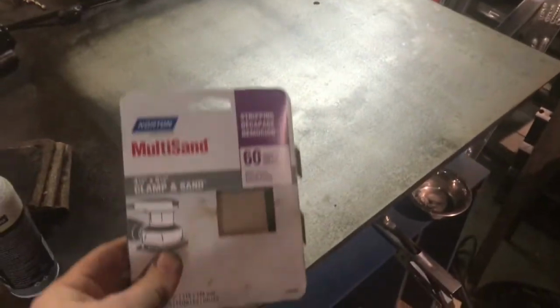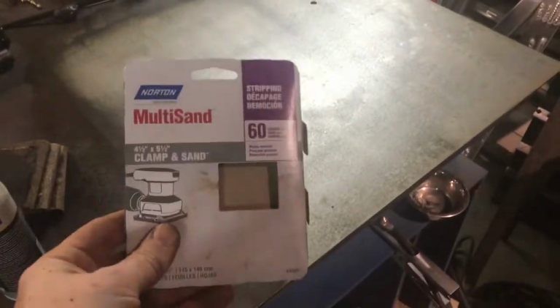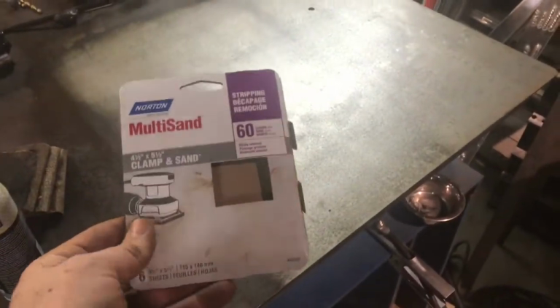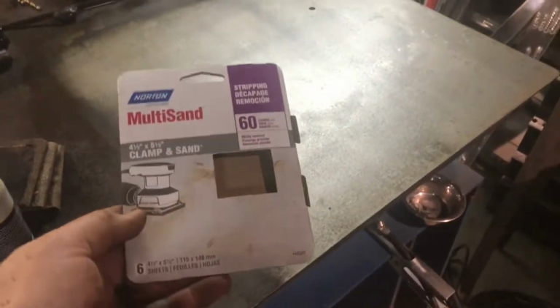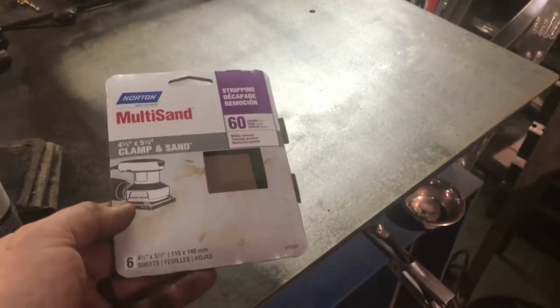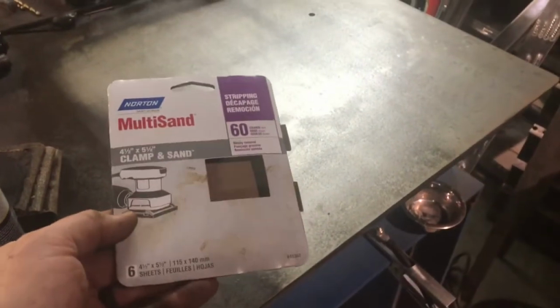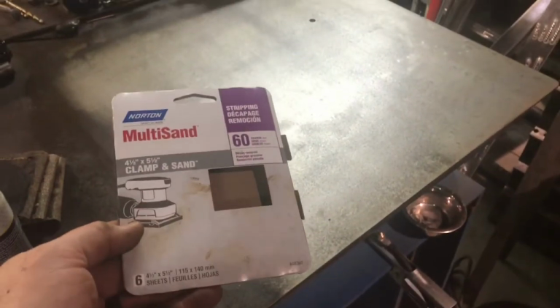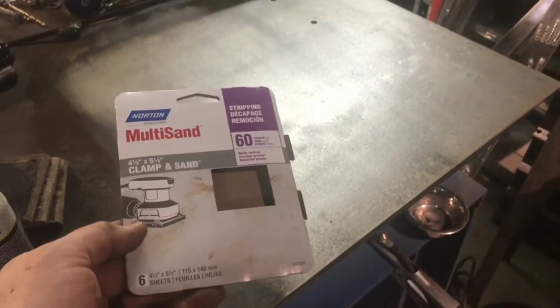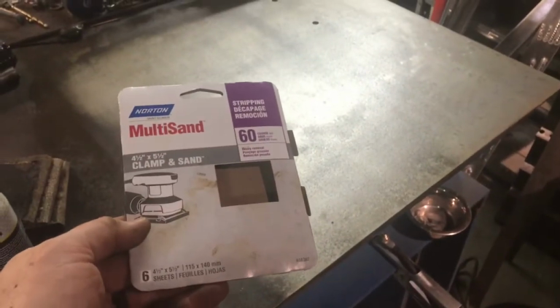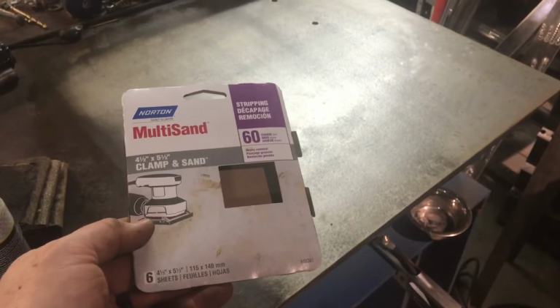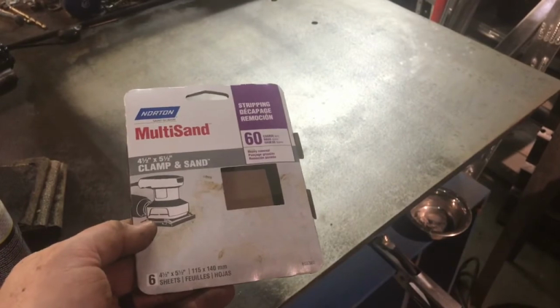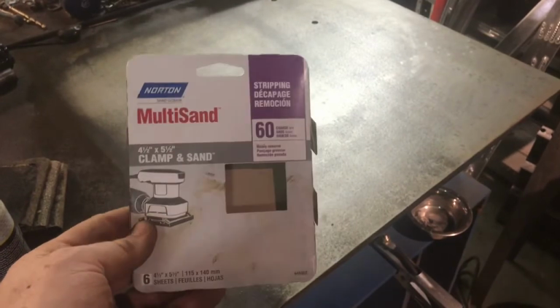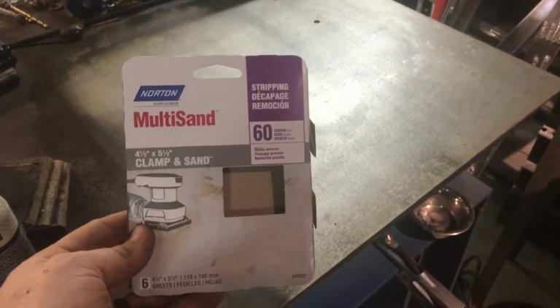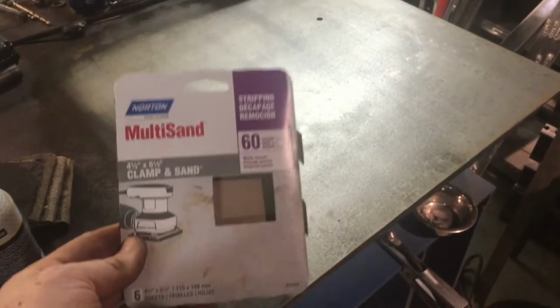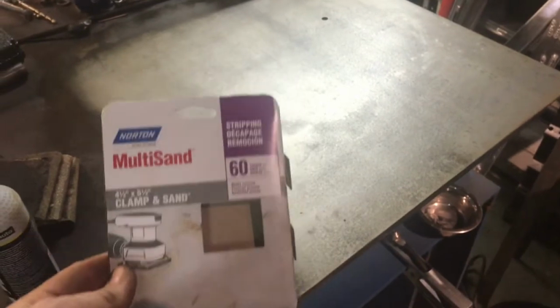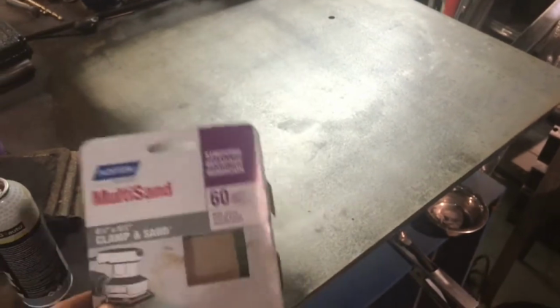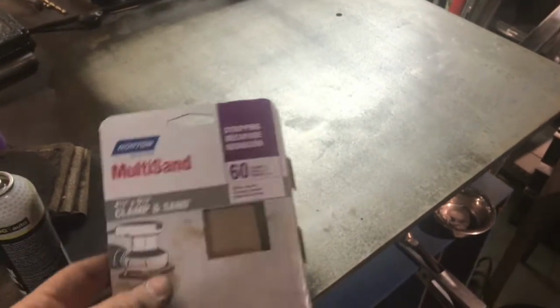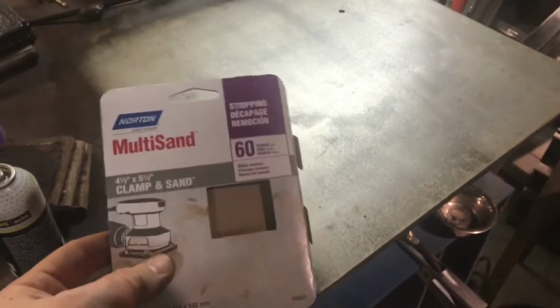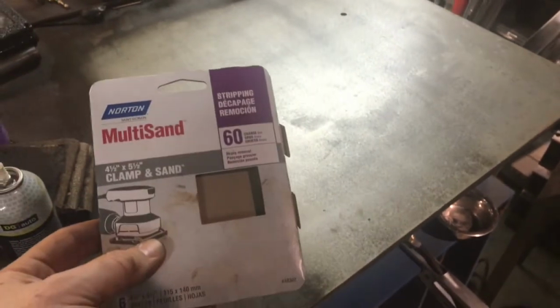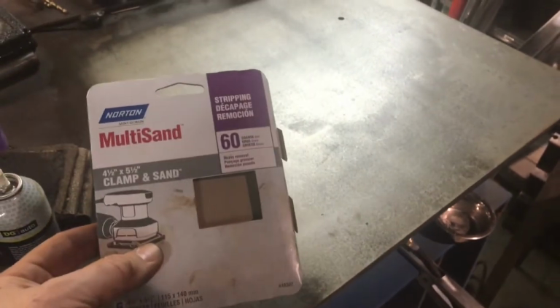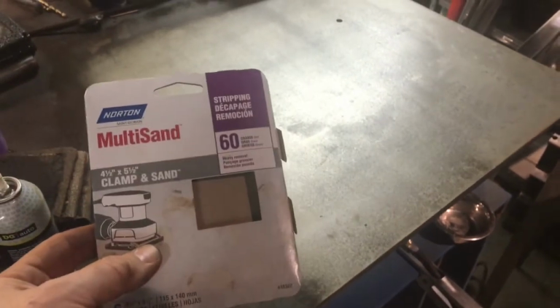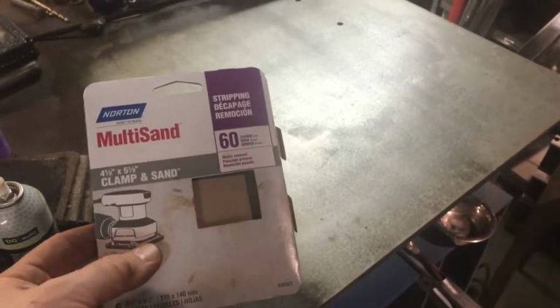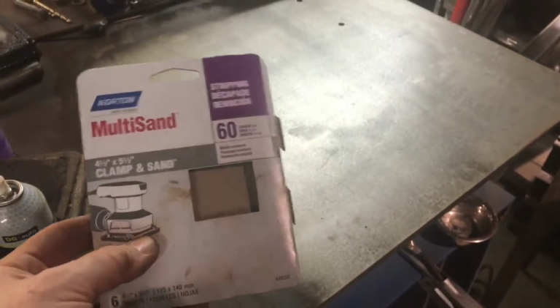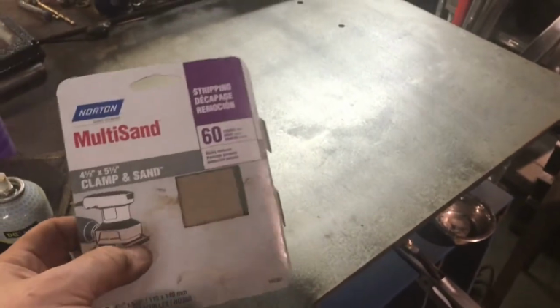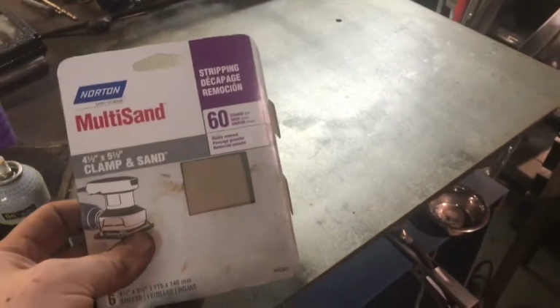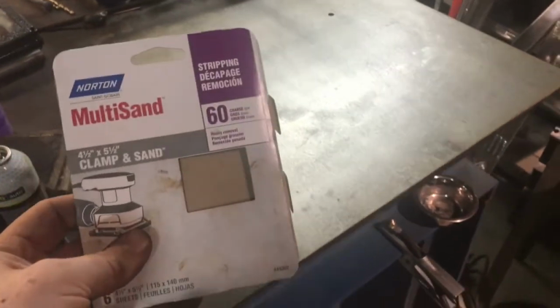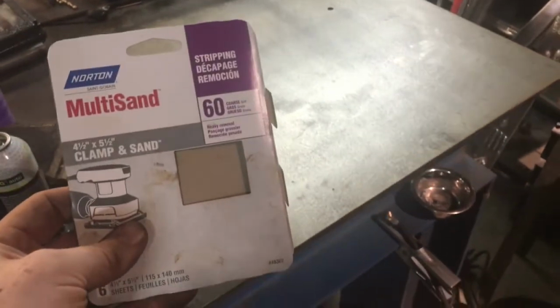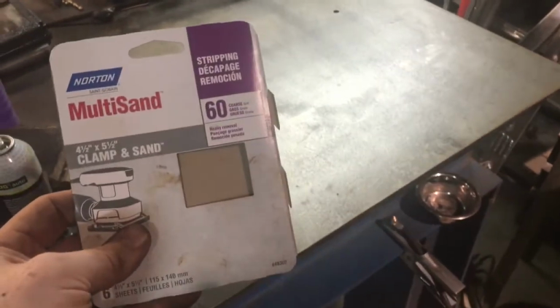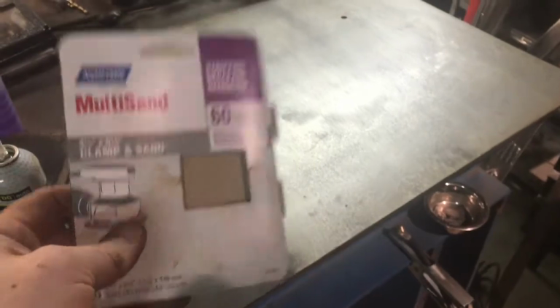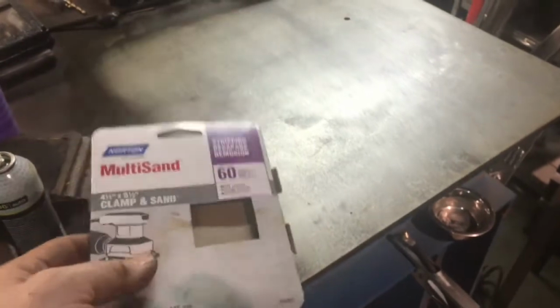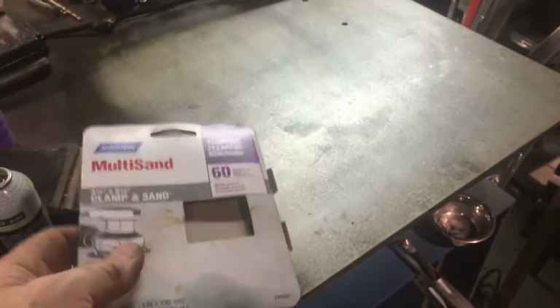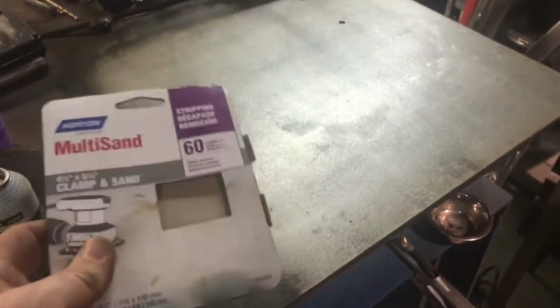I did use six sheets of this 60-grit paper. It would probably be nice to use something even more coarse initially.